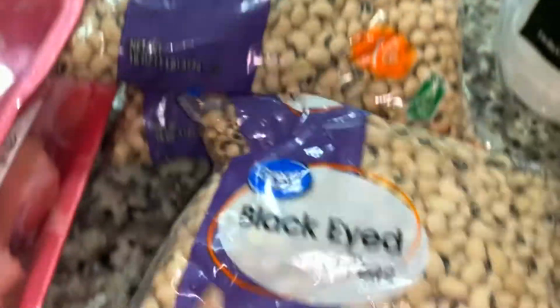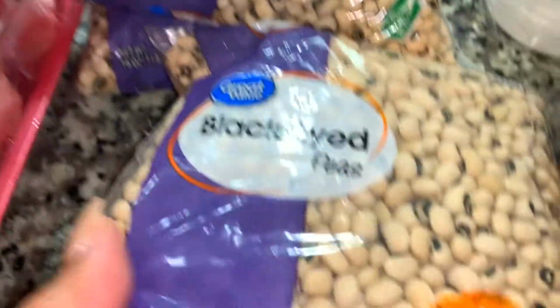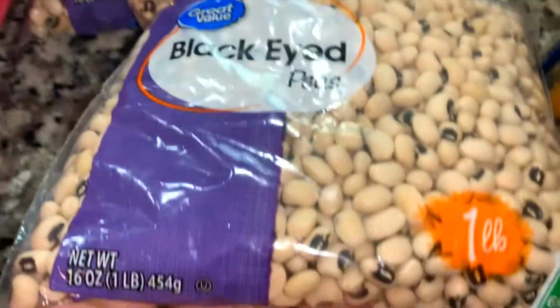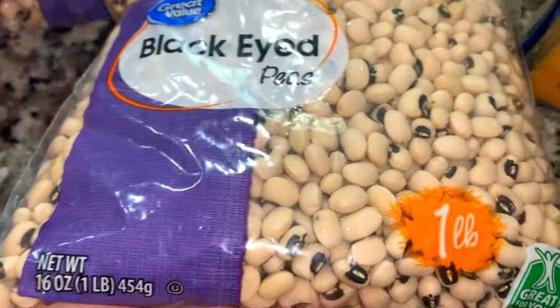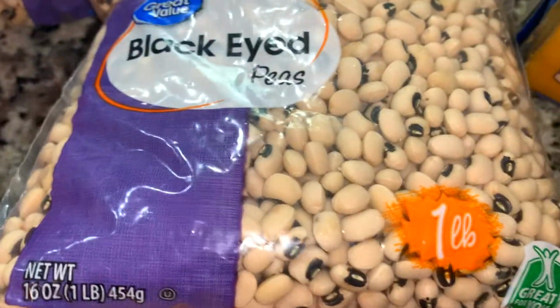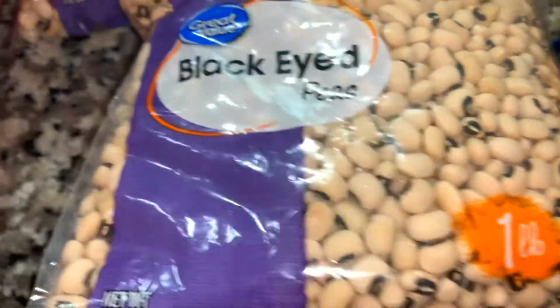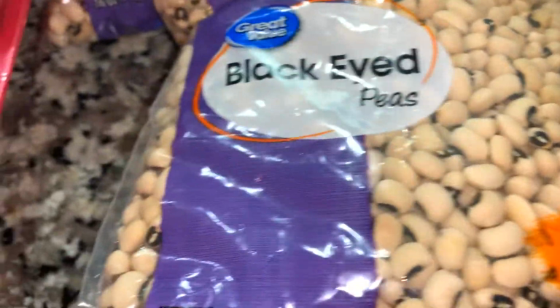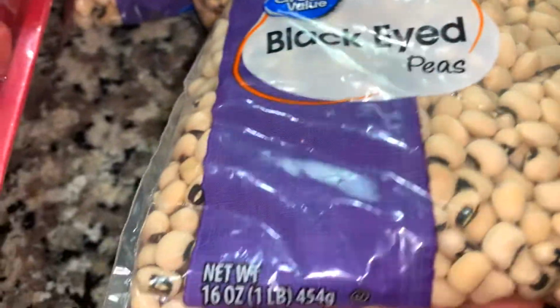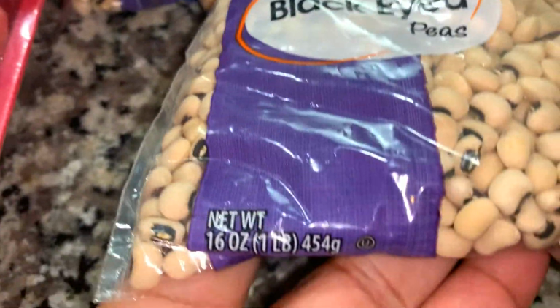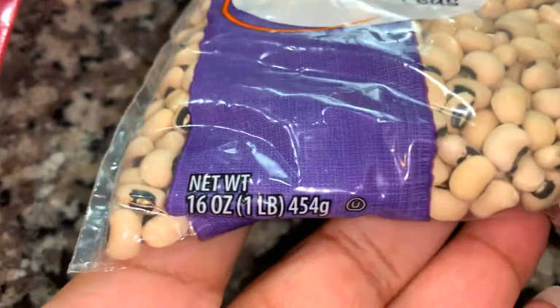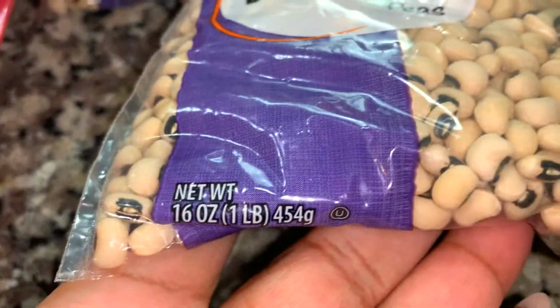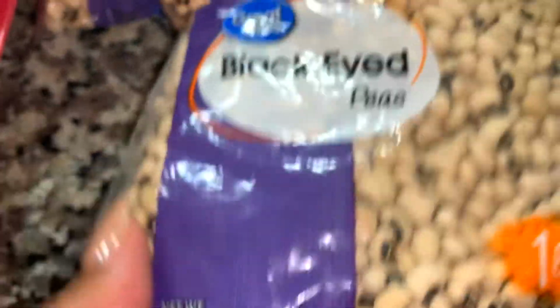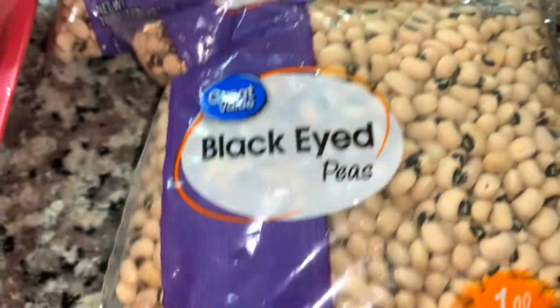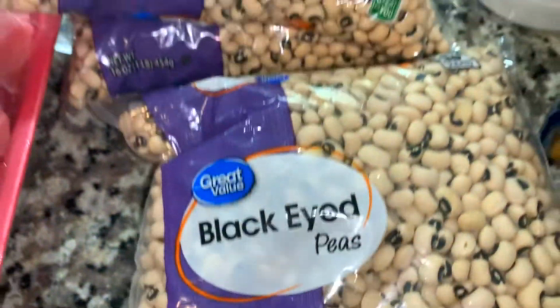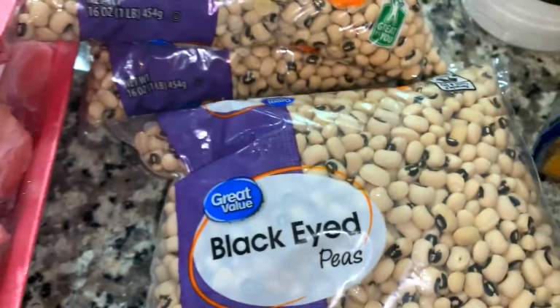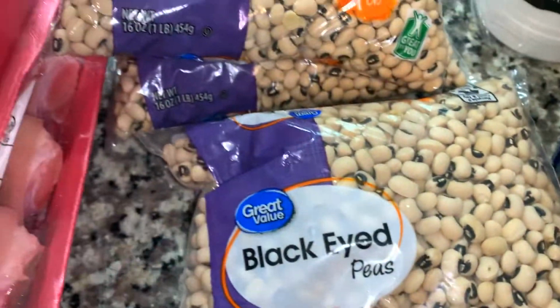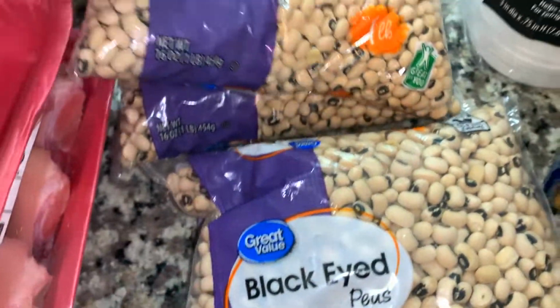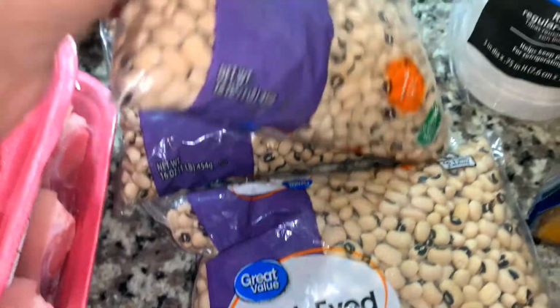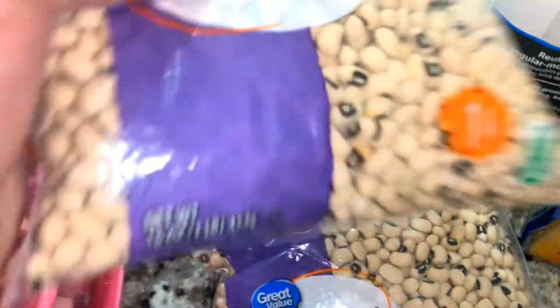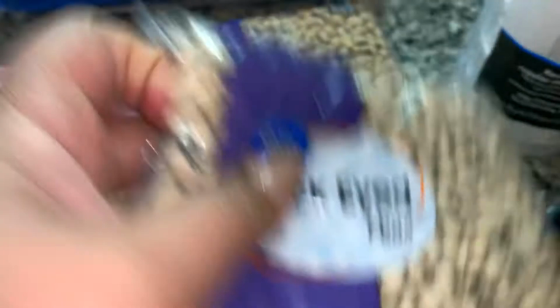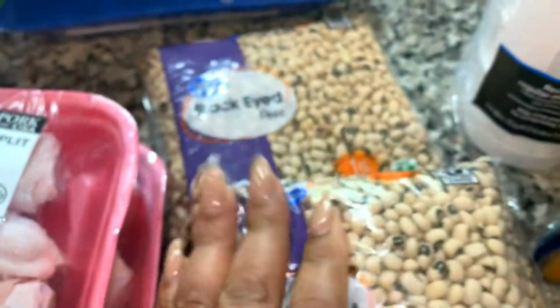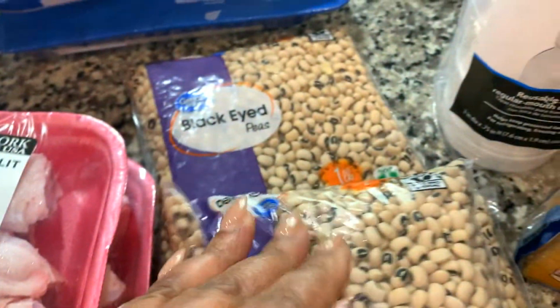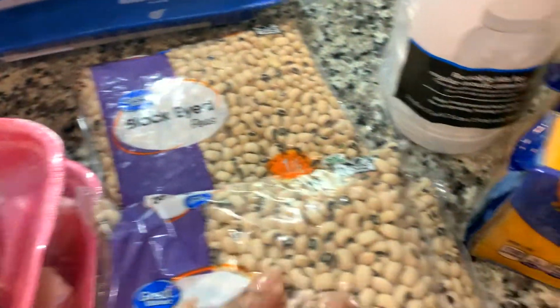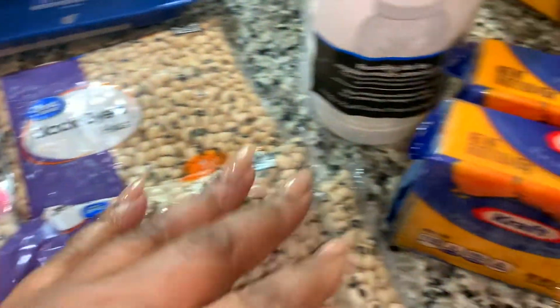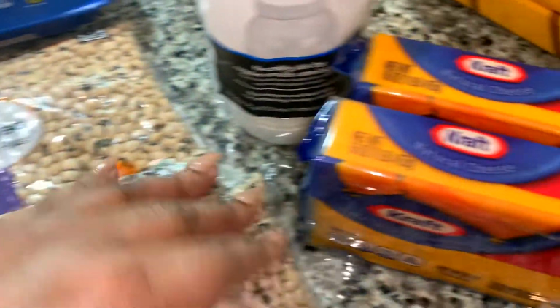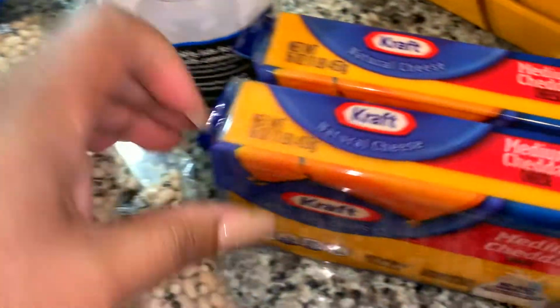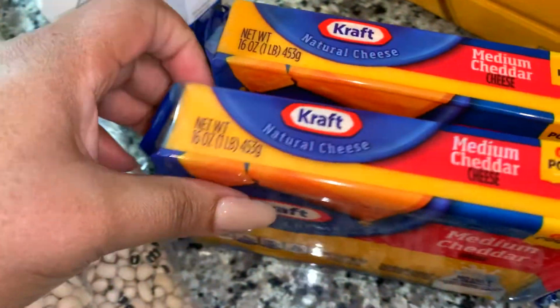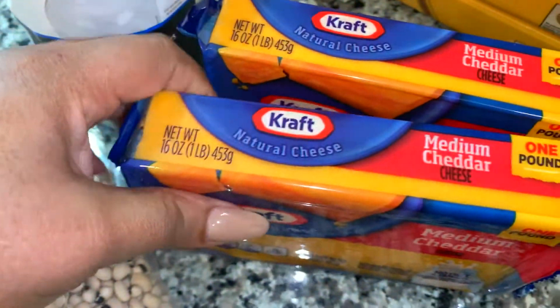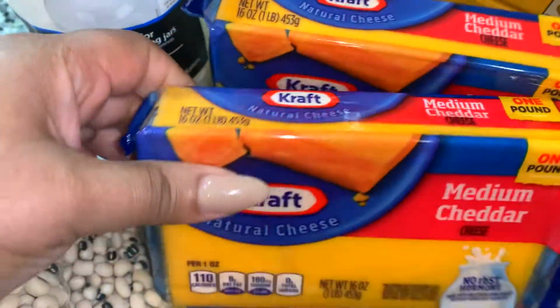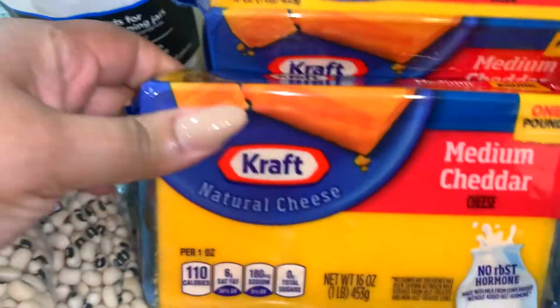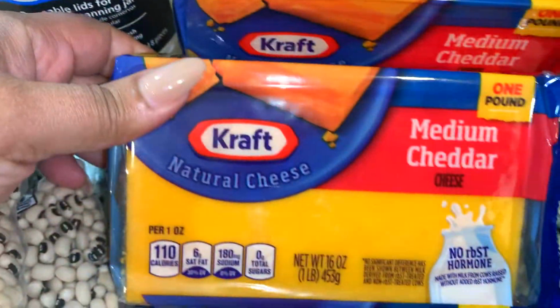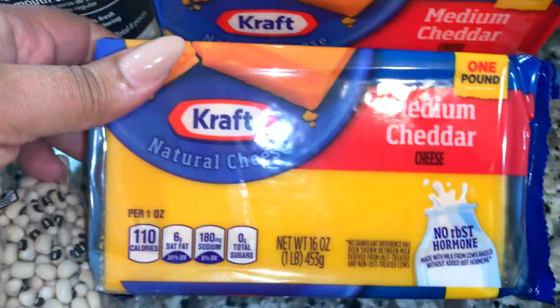I had some black eyed peas because you need black eyed peas for New Year's Day. It's just a traditional meal, so I like these 16-ounce bags and I bought a few of them just to have on hand.